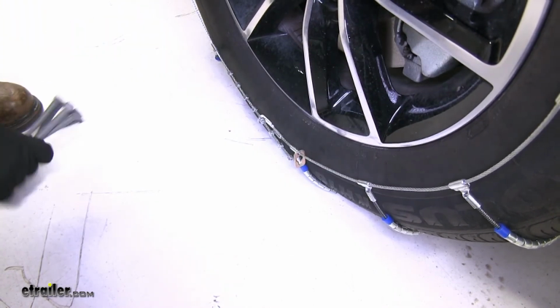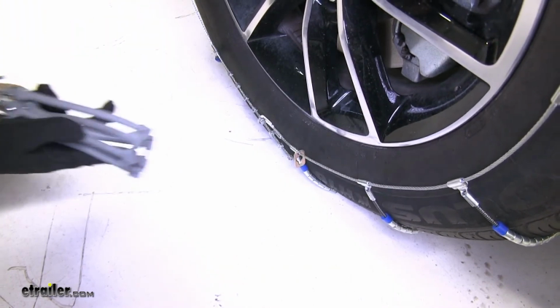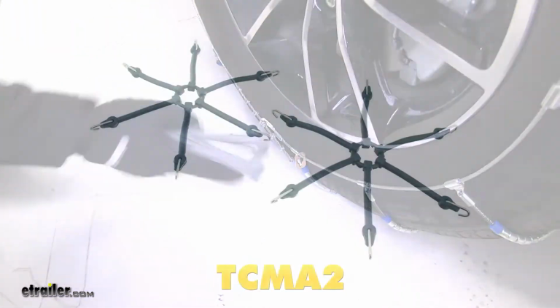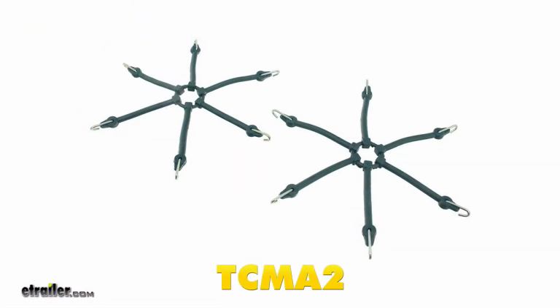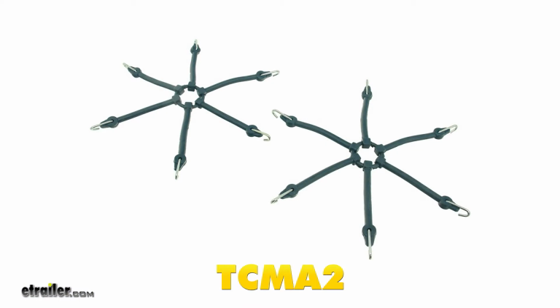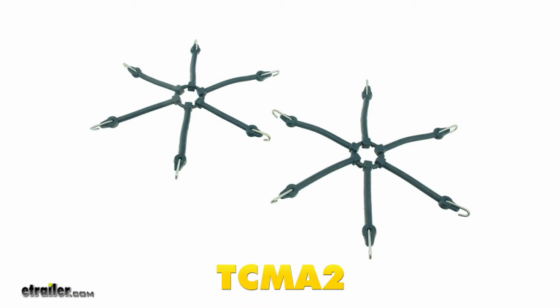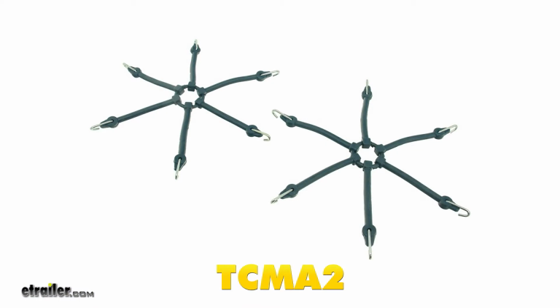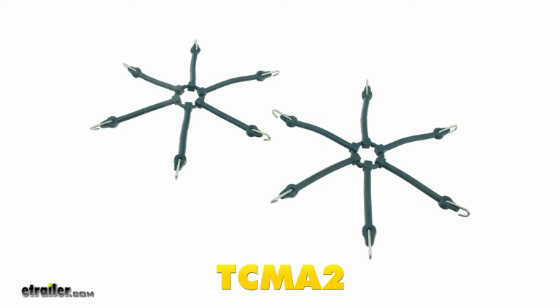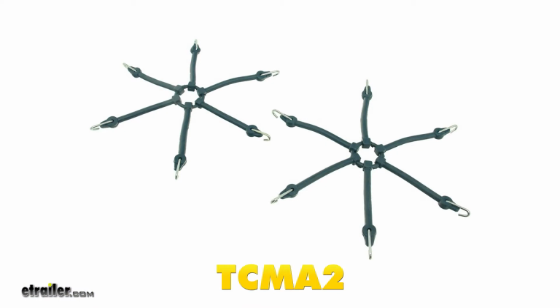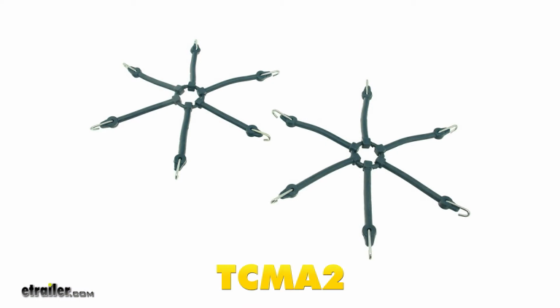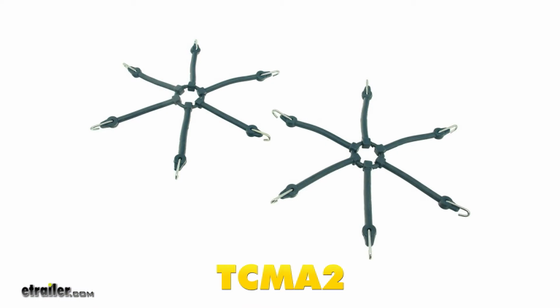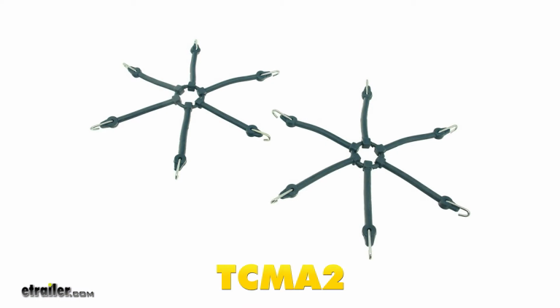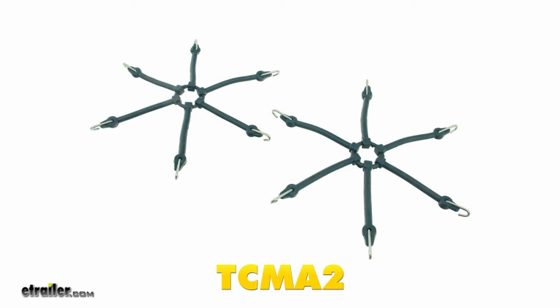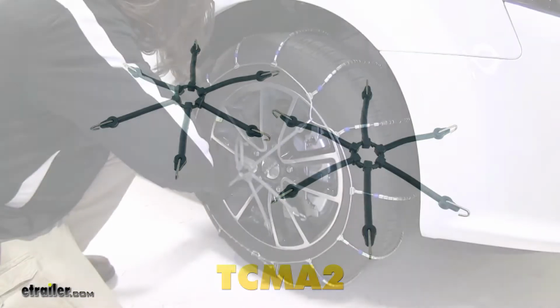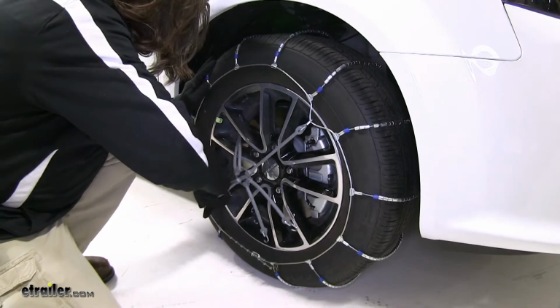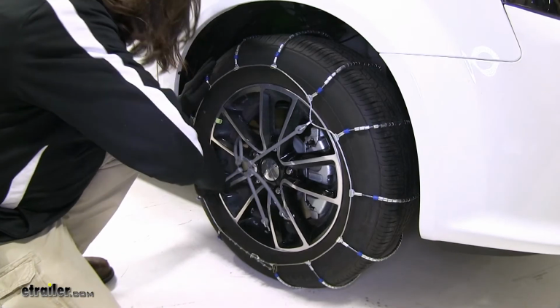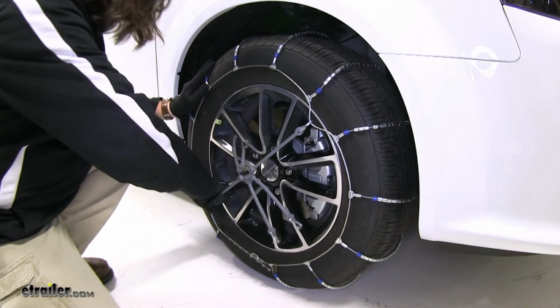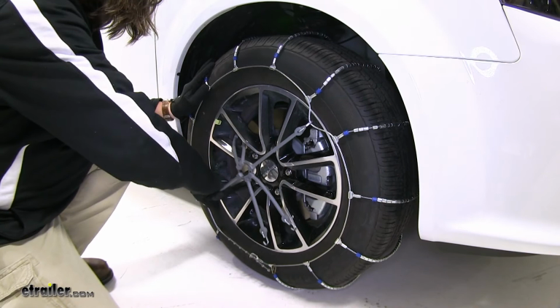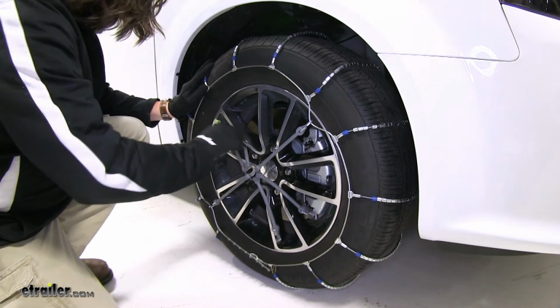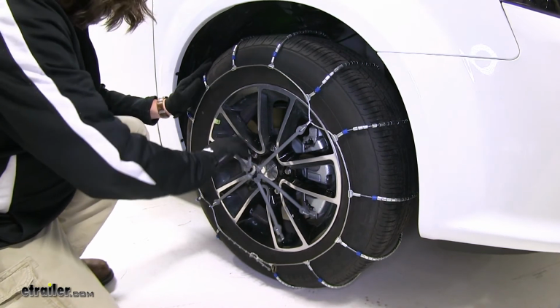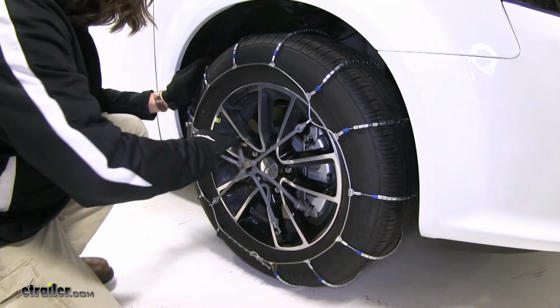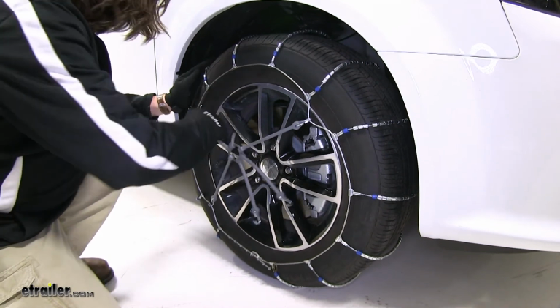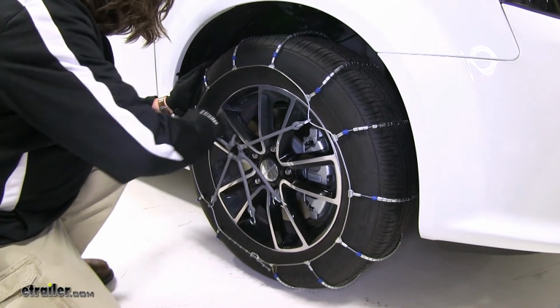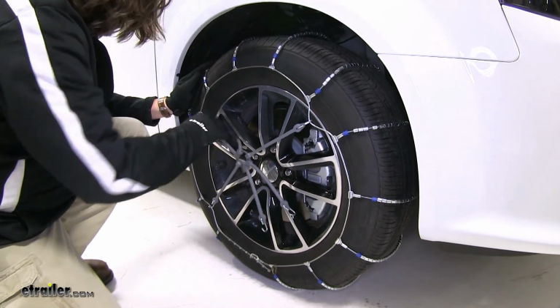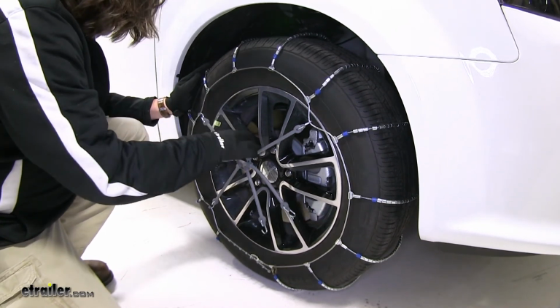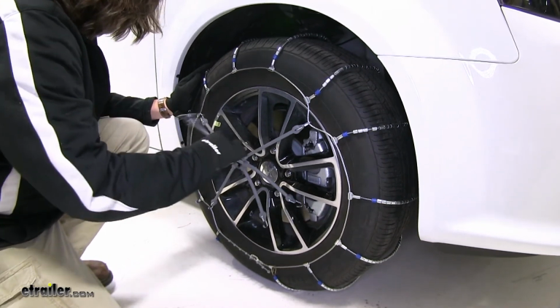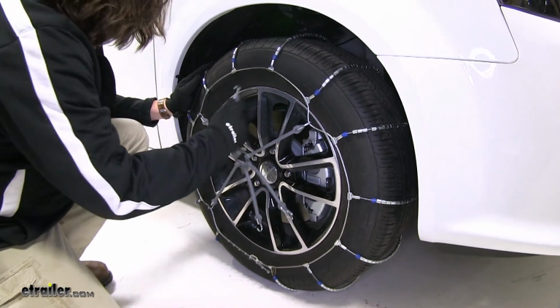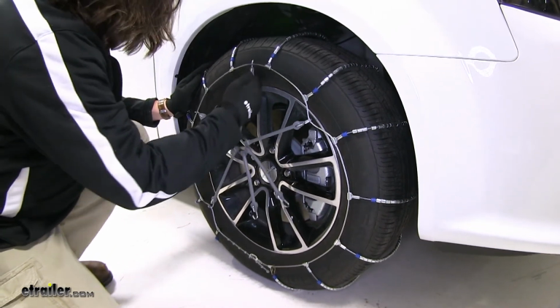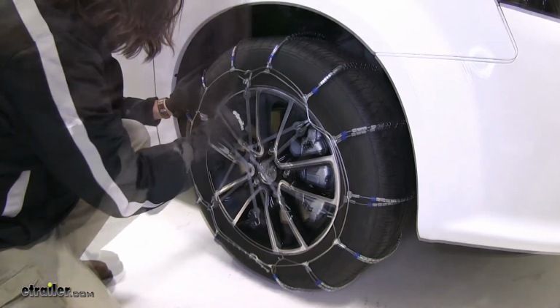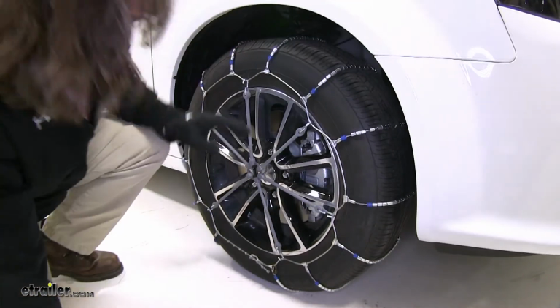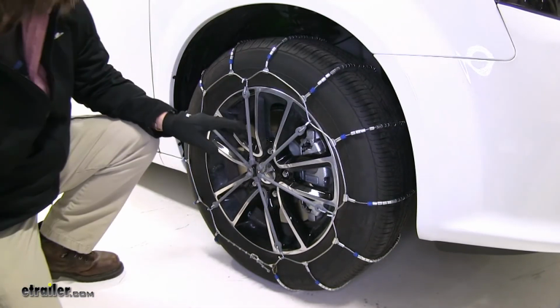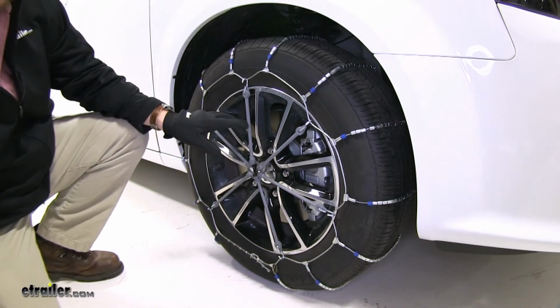That's where our tensioner comes into play. This is sold separately, but it is recommended that you use it. You go around placing the hooks until the tension is taken up.